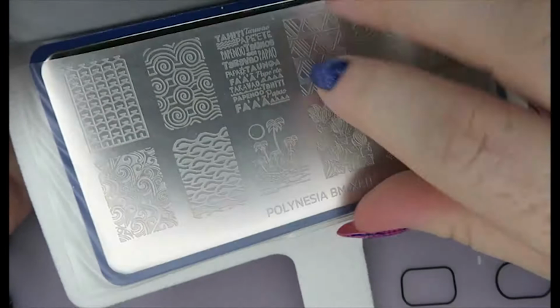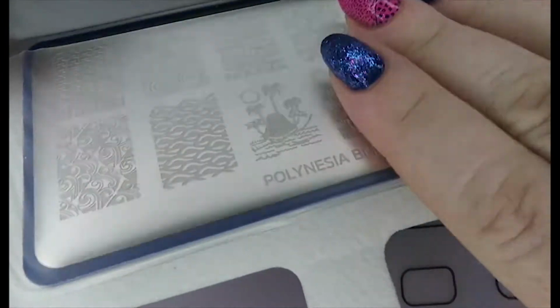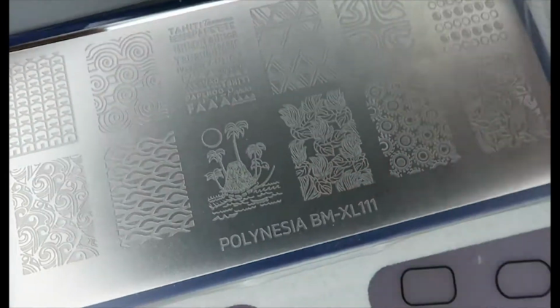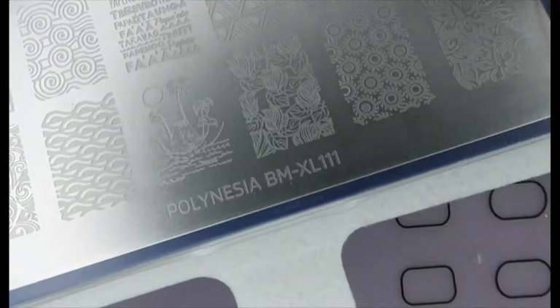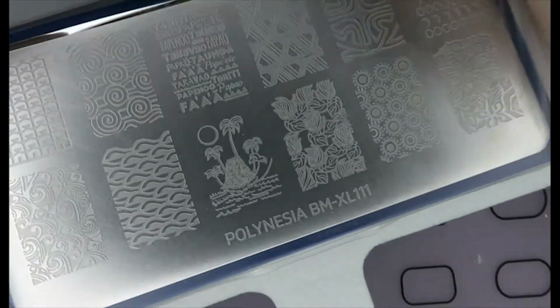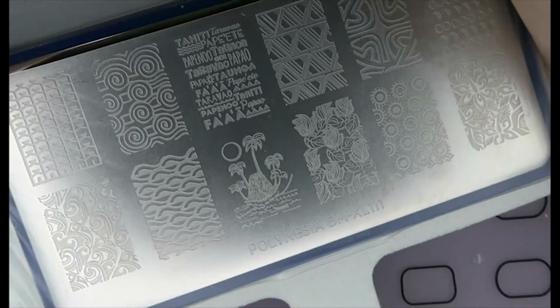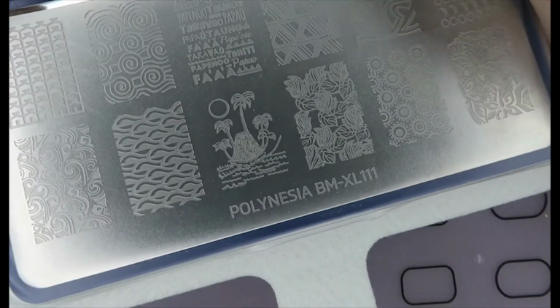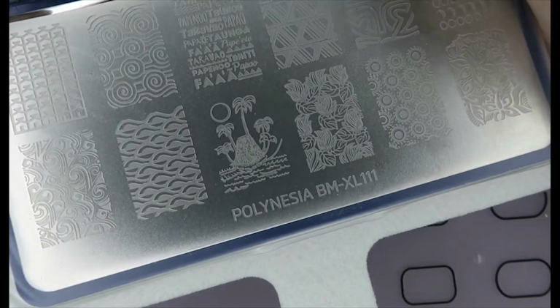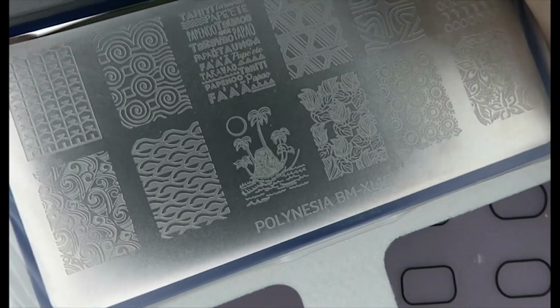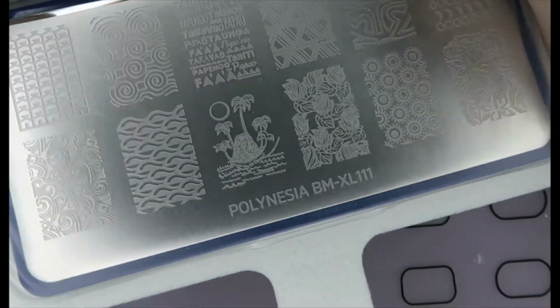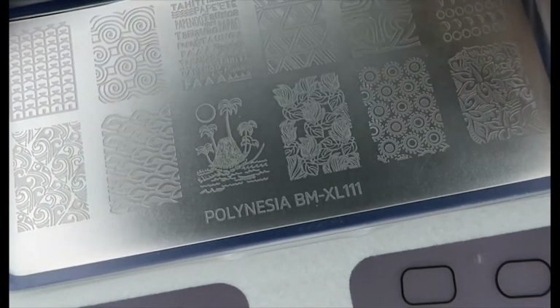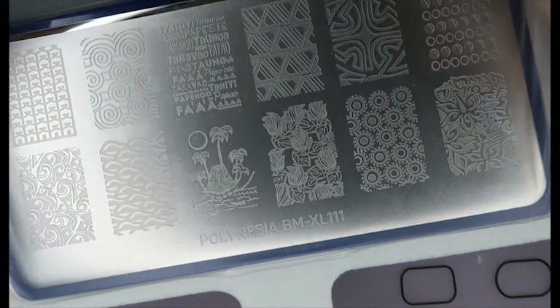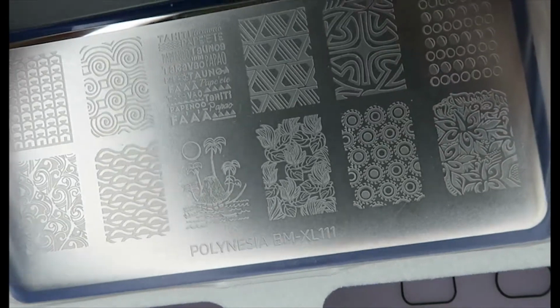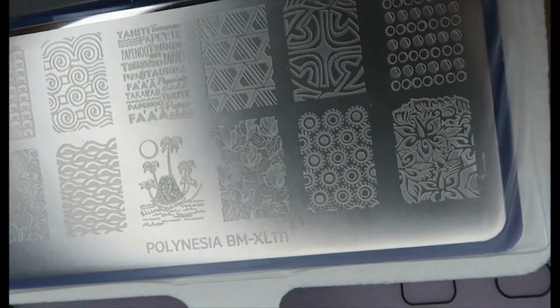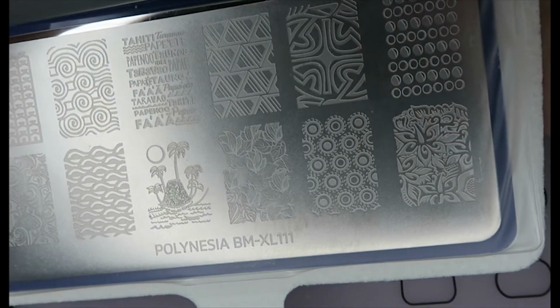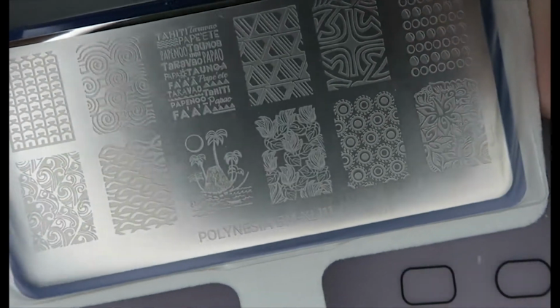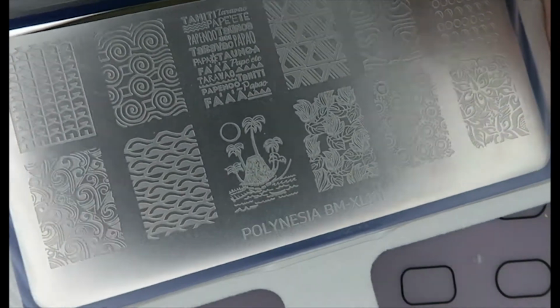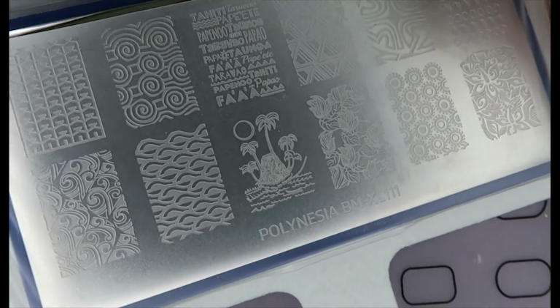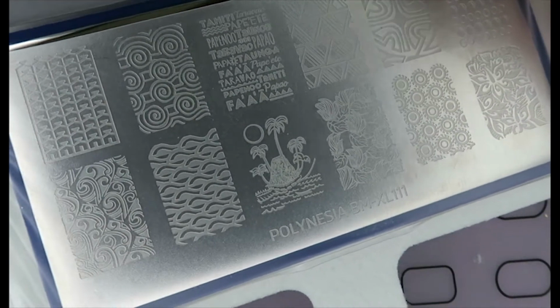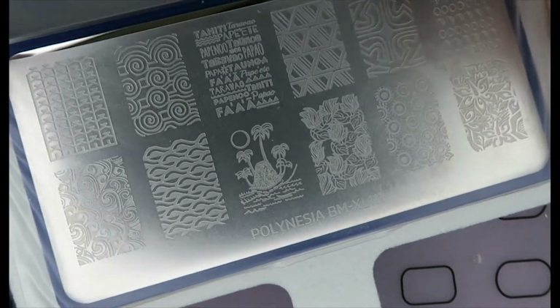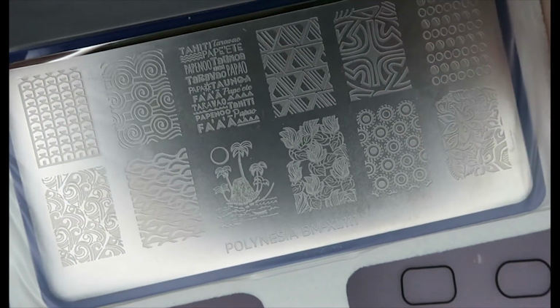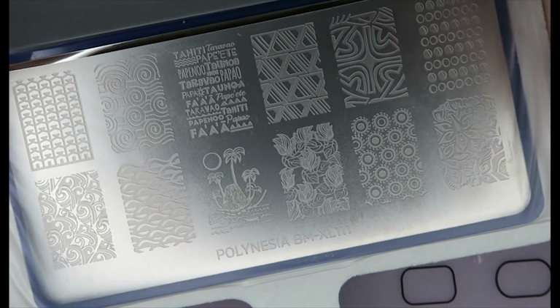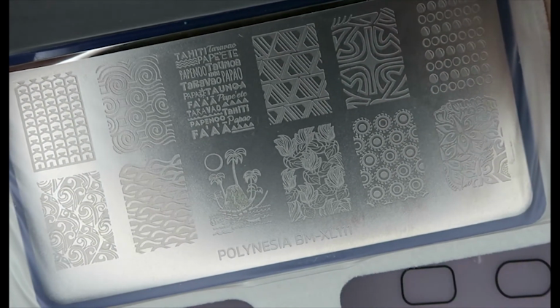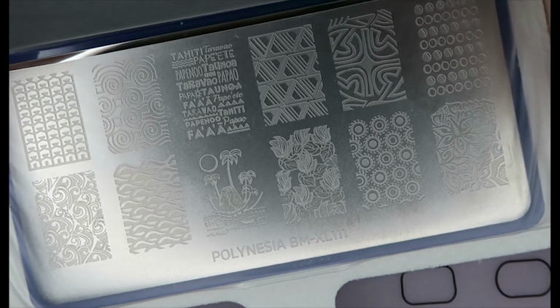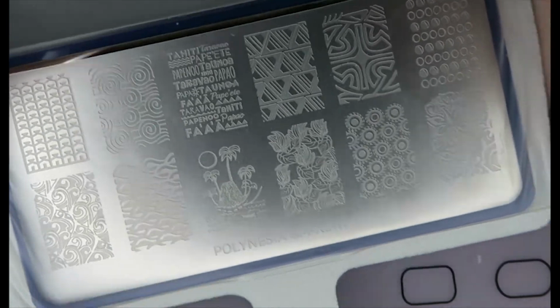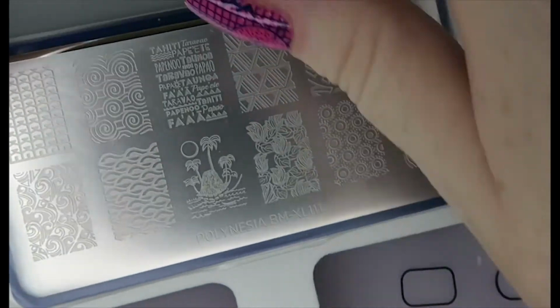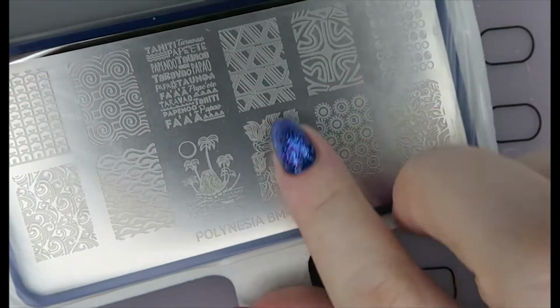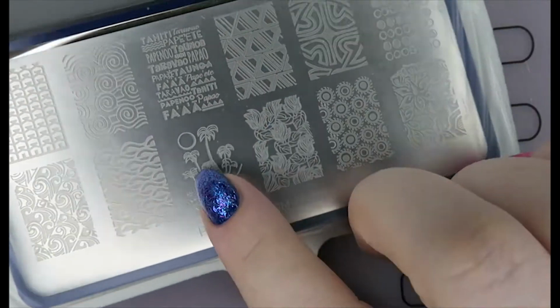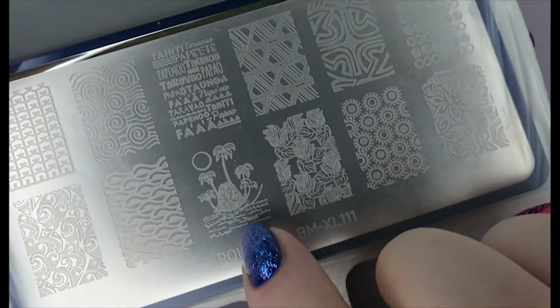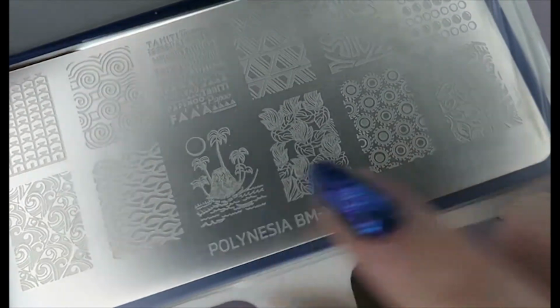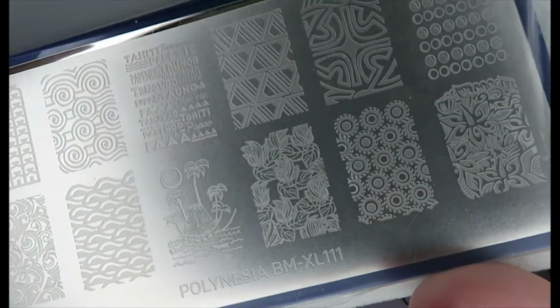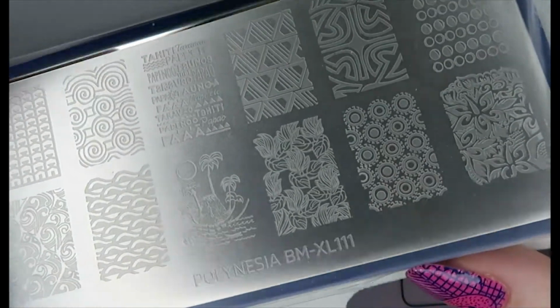And finally, it's another Polynesian one — XL111. Again, a similar kind of mix of floral and tribal patterns, Tahitian type vibes, and this lovely little island in the middle.